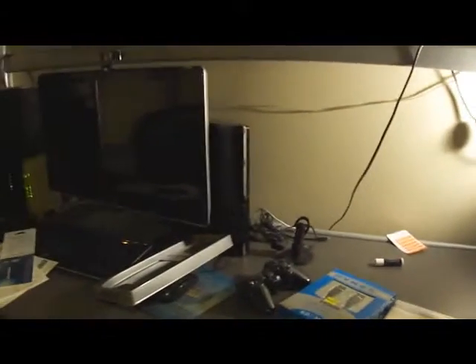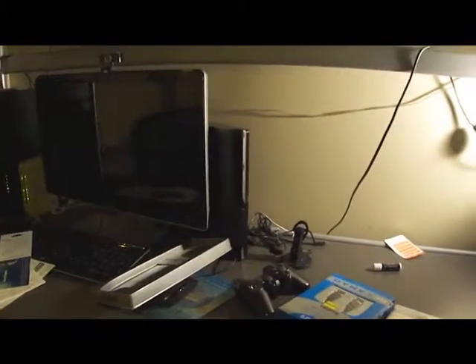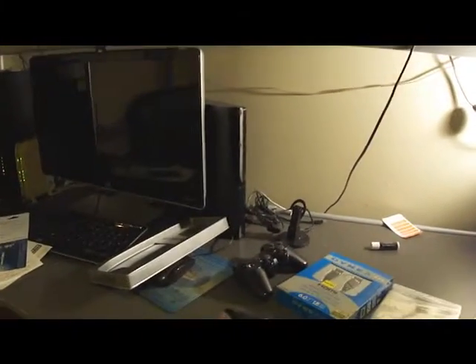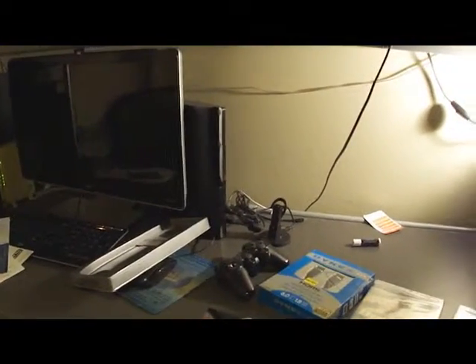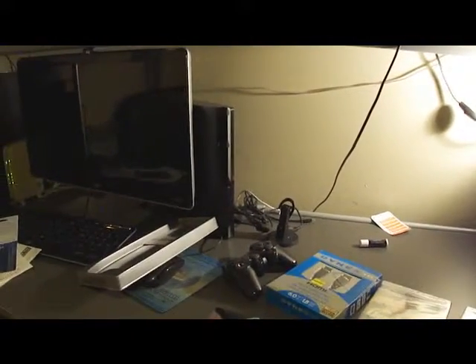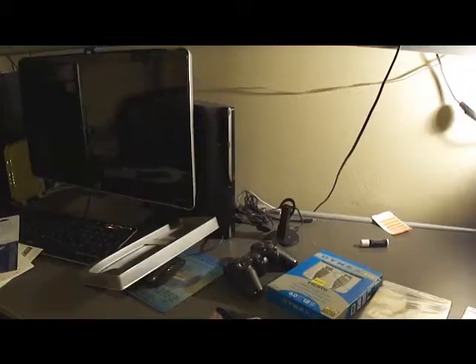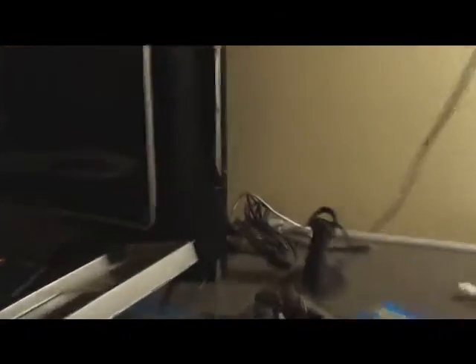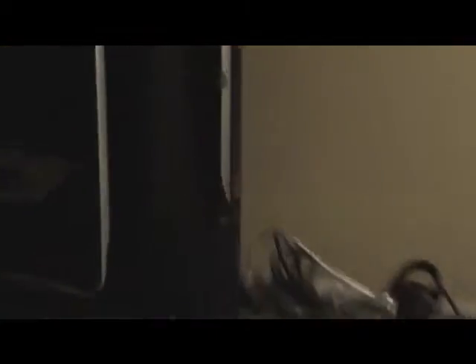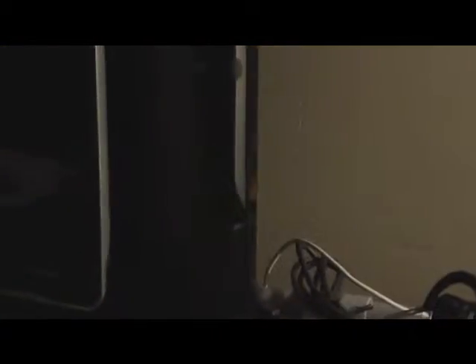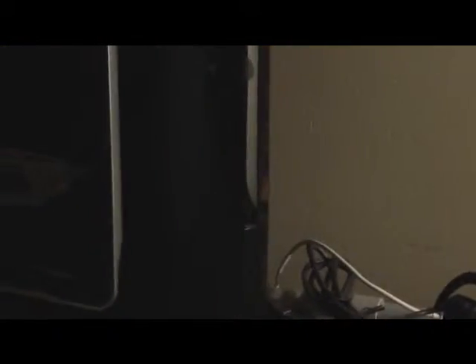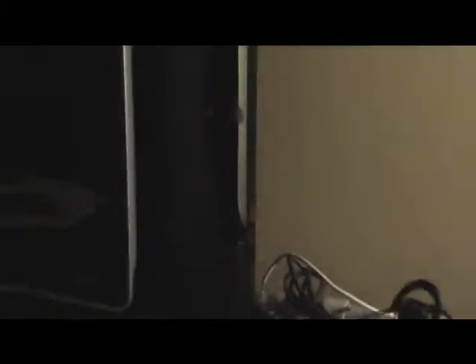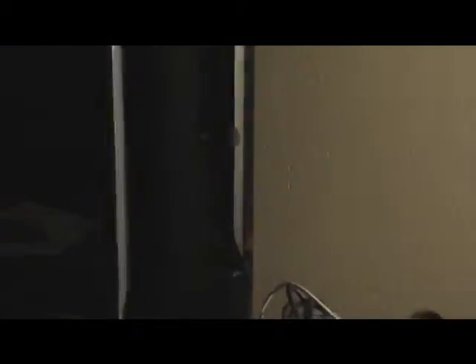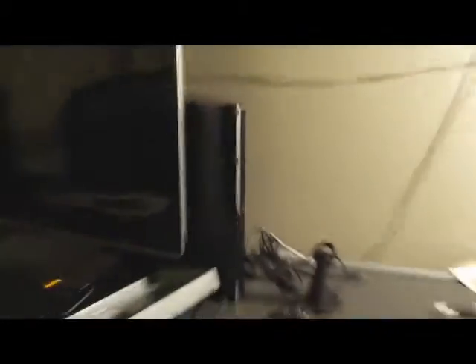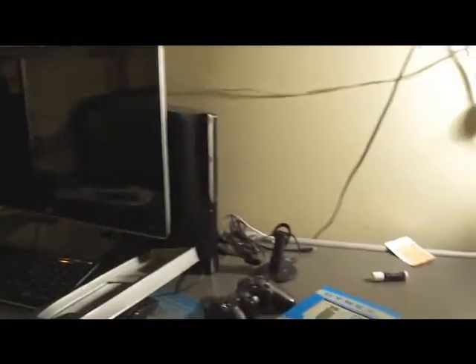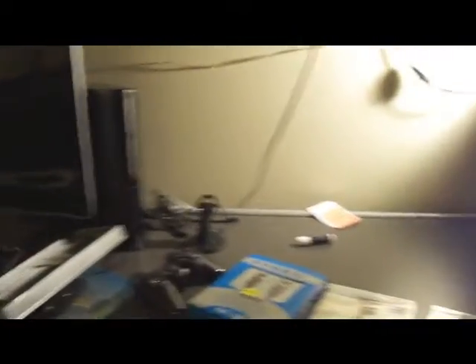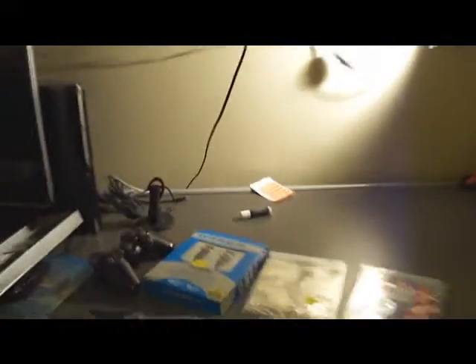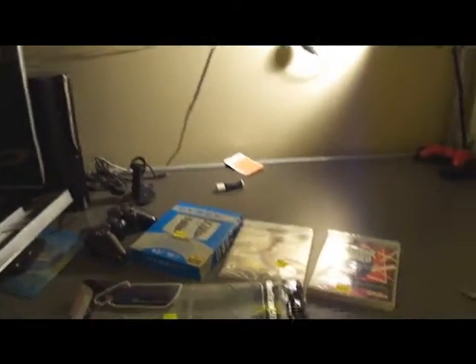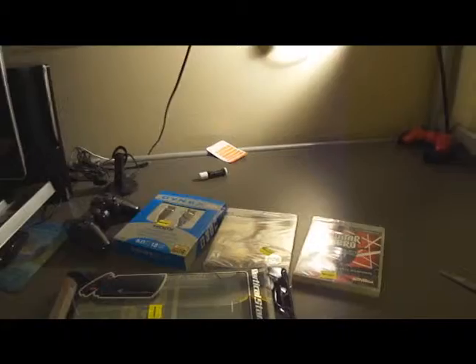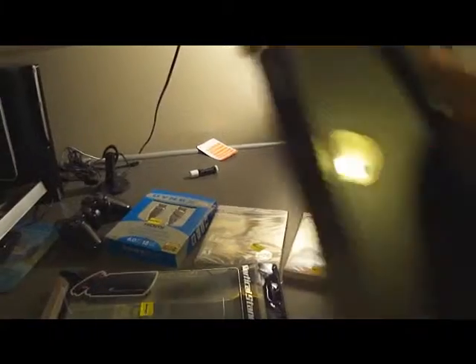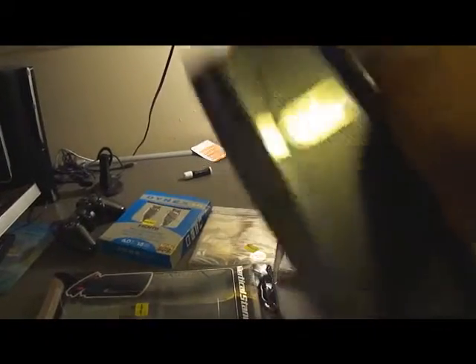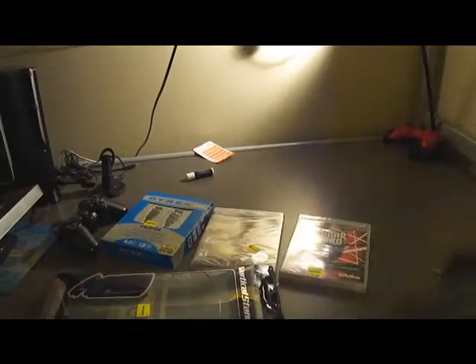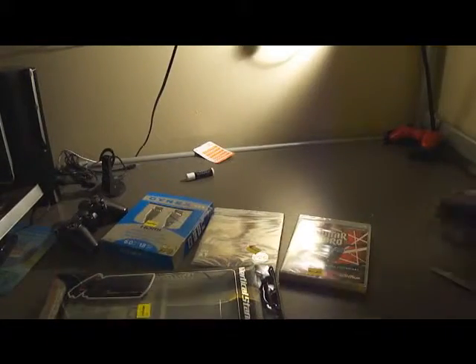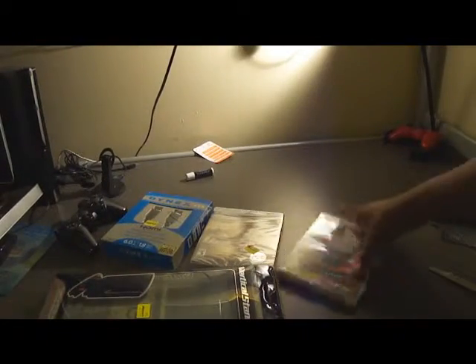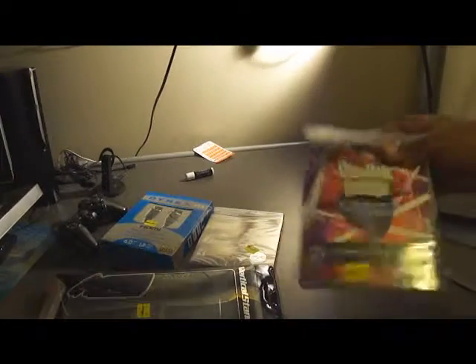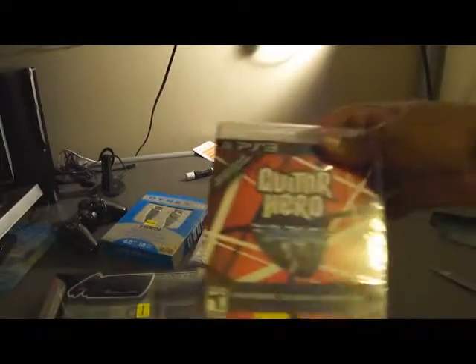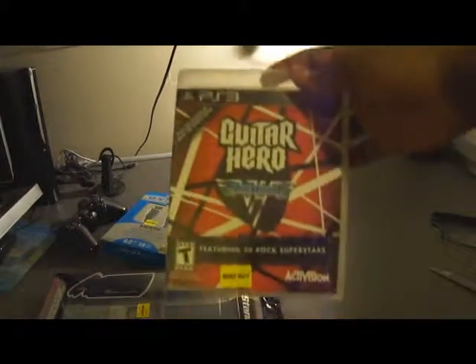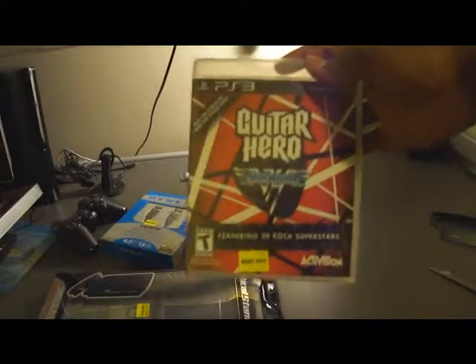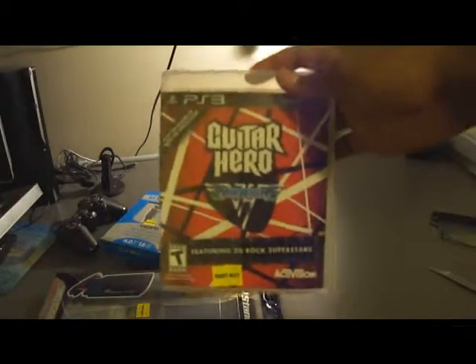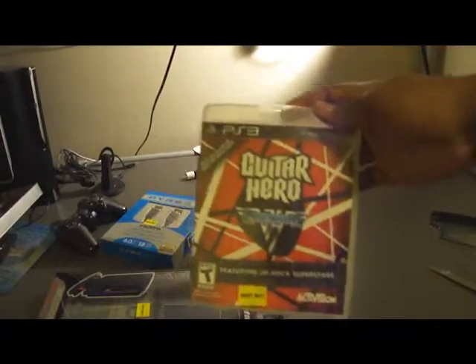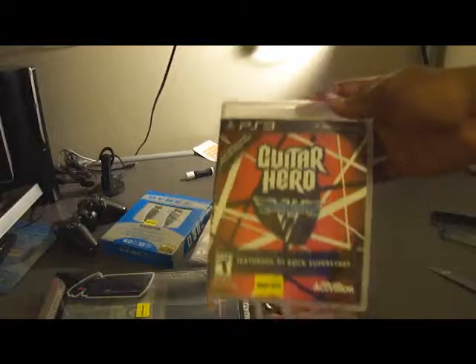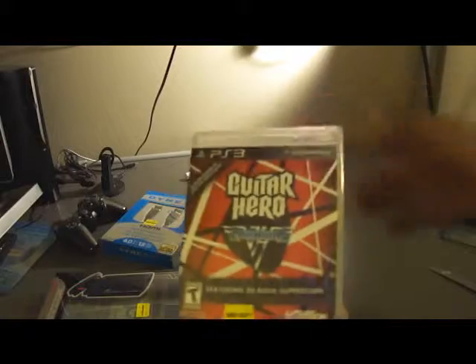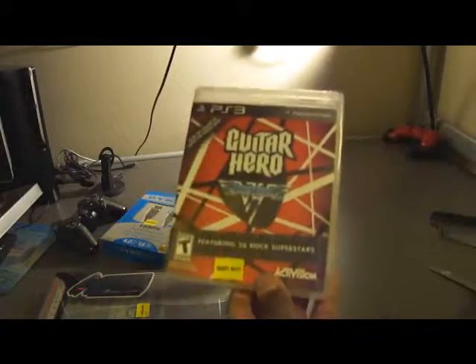That's my PSP right there — do not mind the computer screen. There's a remodel that I just did in my room. I'll show you guys for the review, maybe next week after I upload these videos.